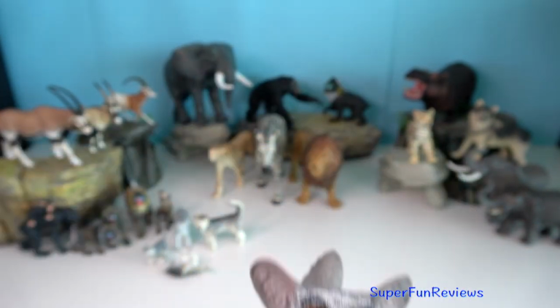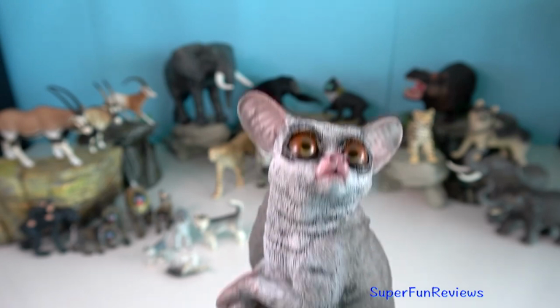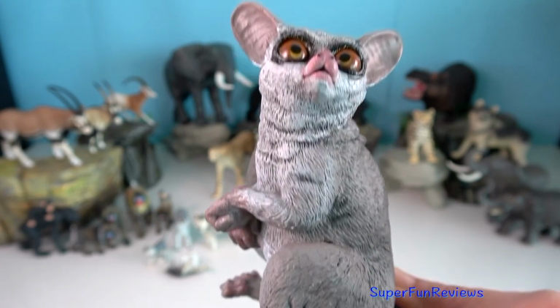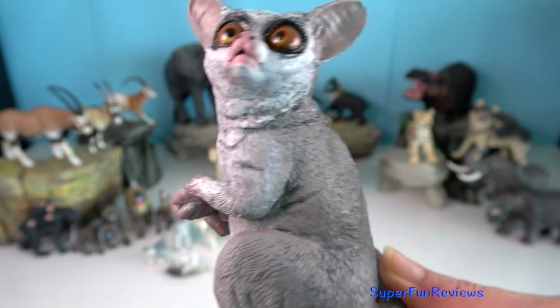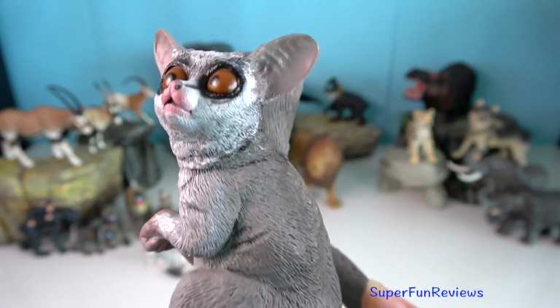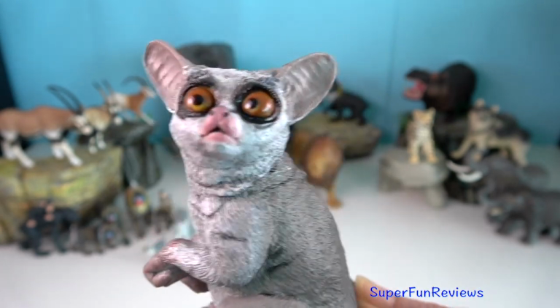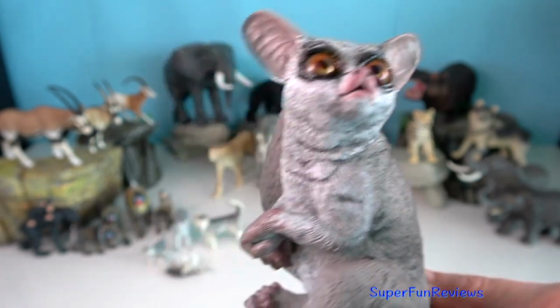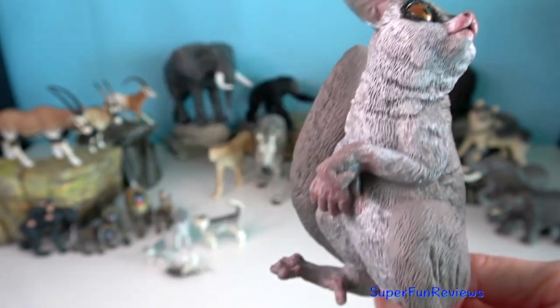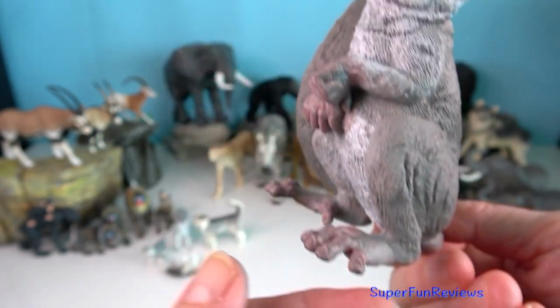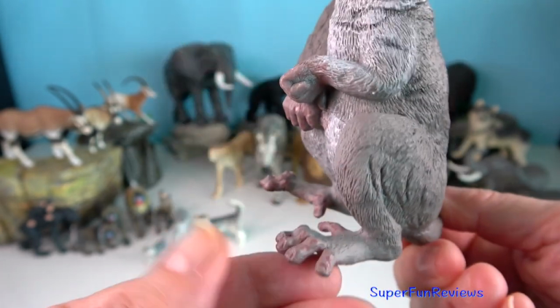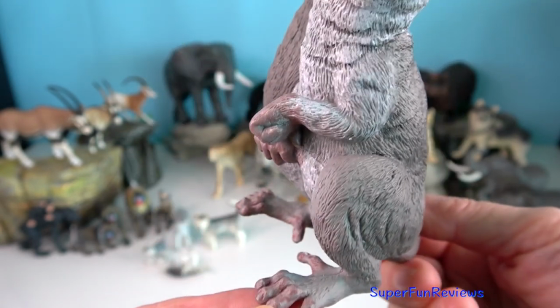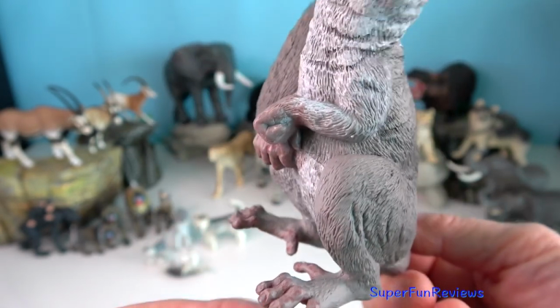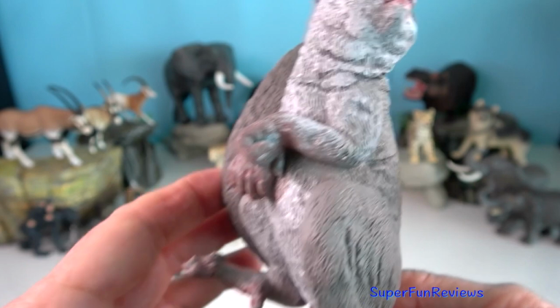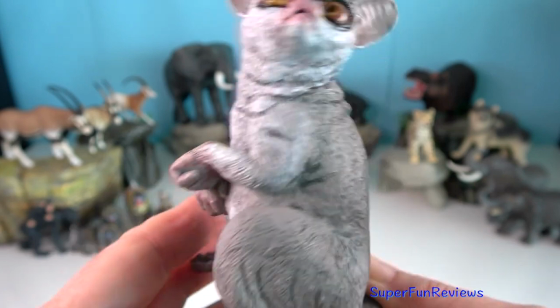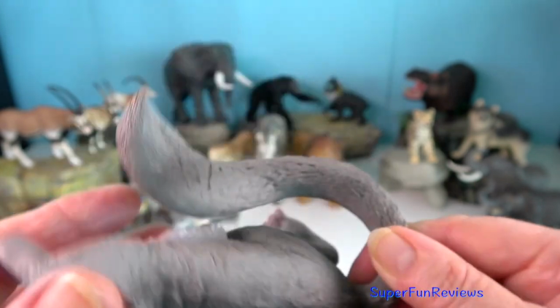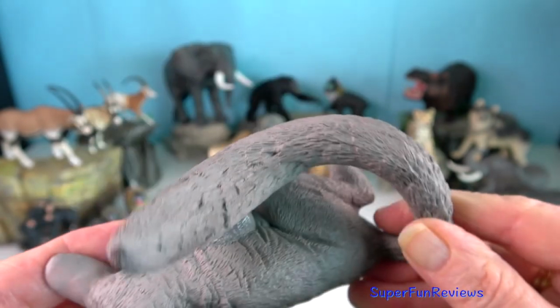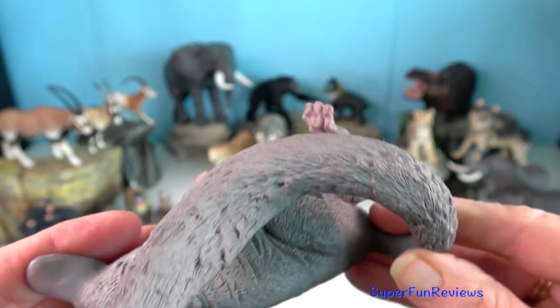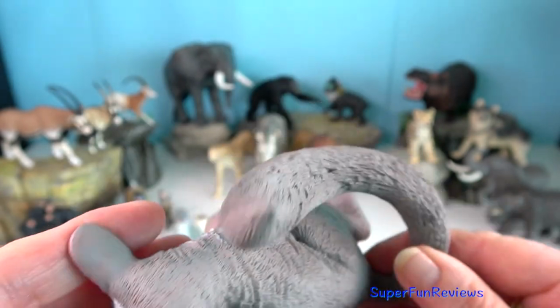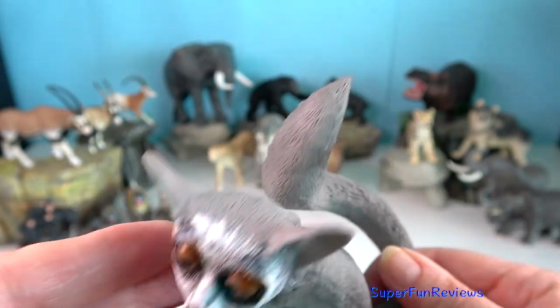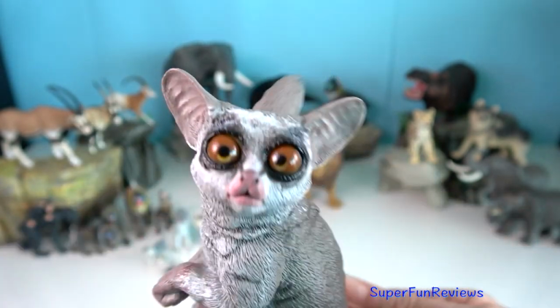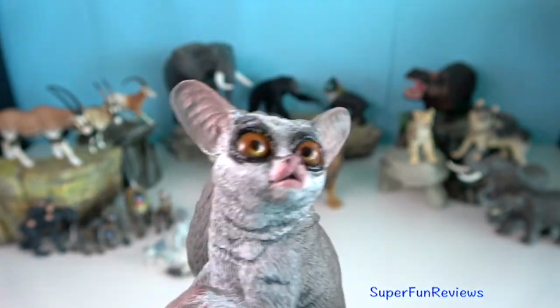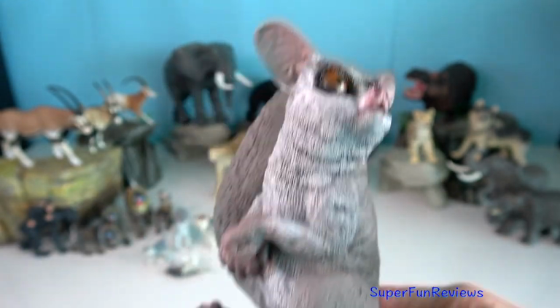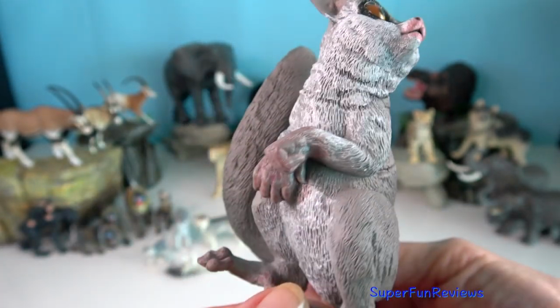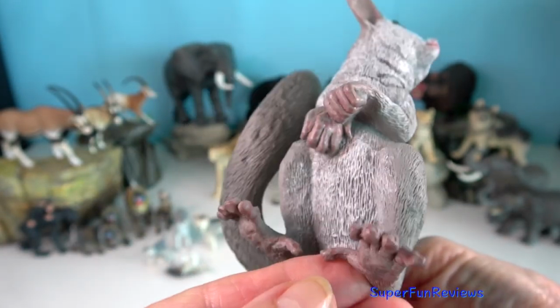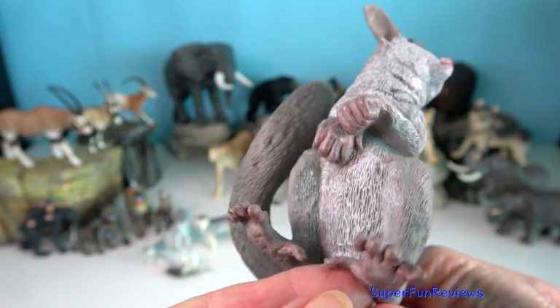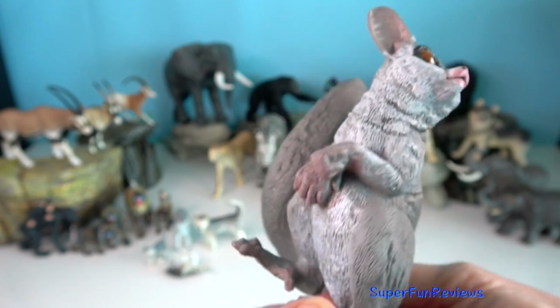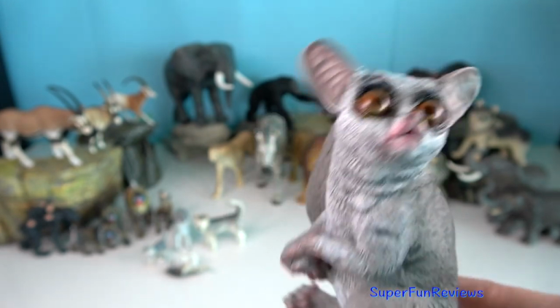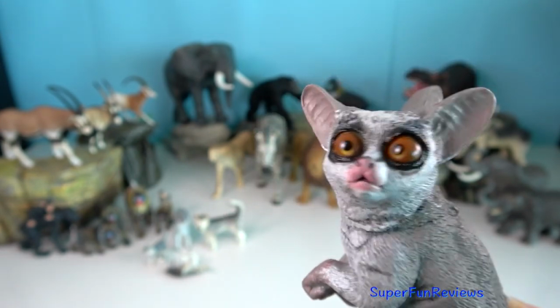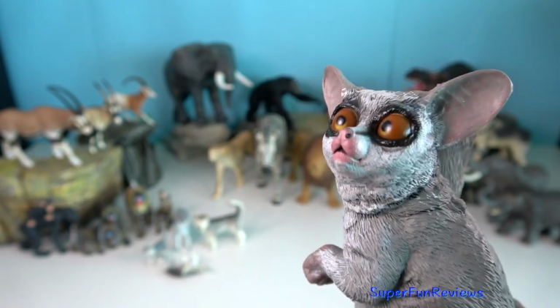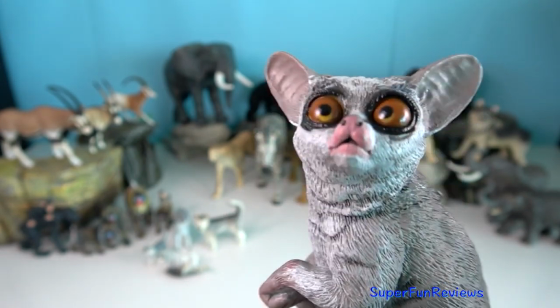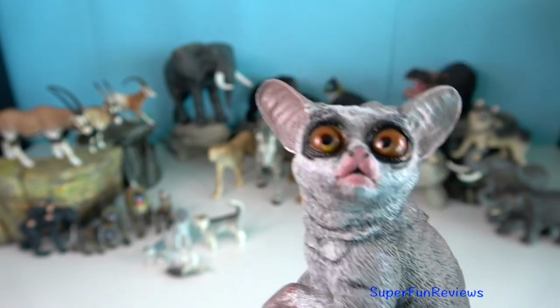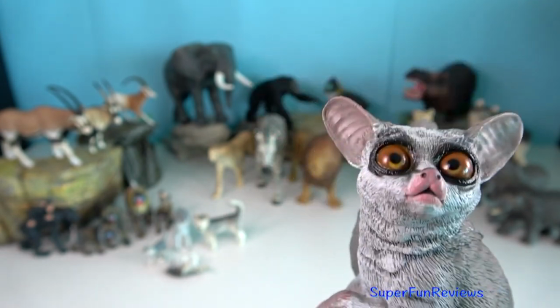Bush baby — to get away, they can jump around two and a half metres. They have very strong and powerful back leg muscles, which is the heaviest part of the body.